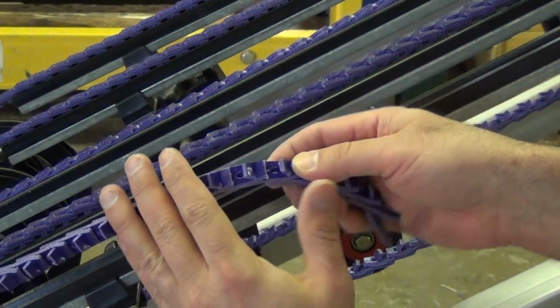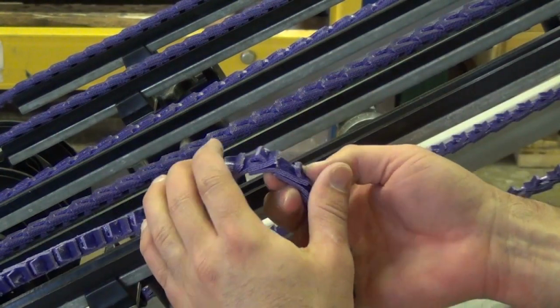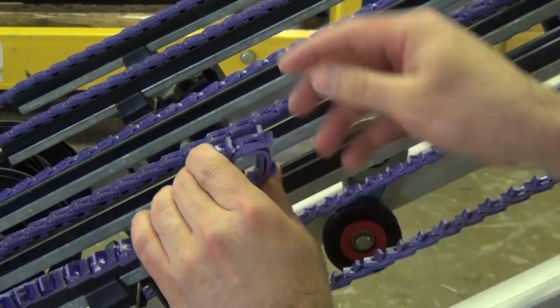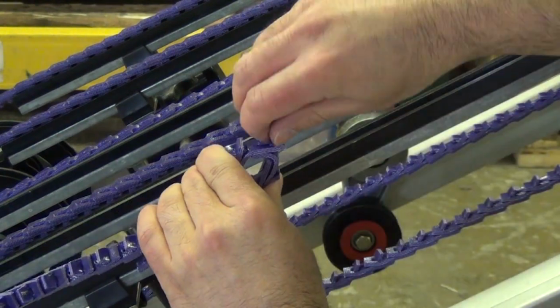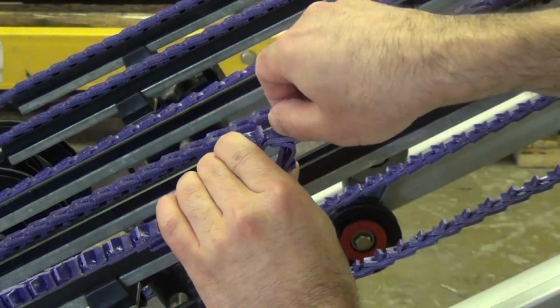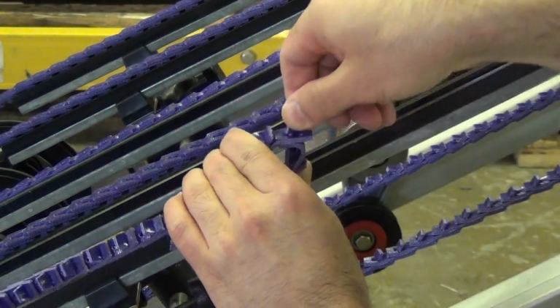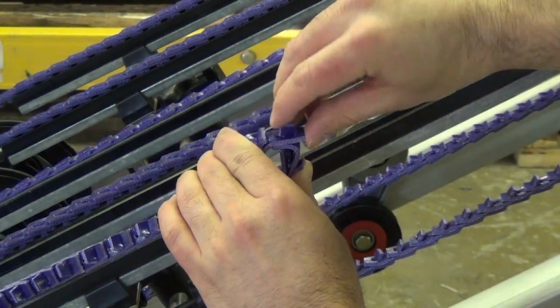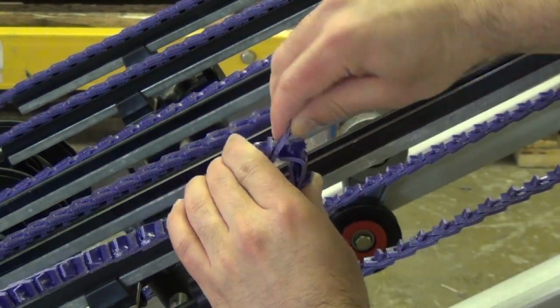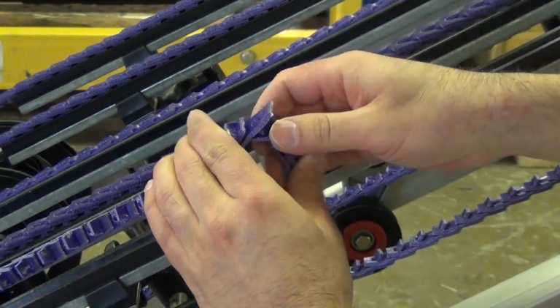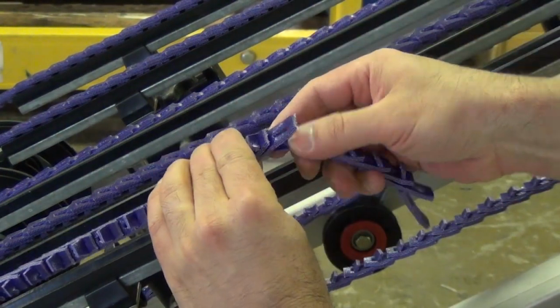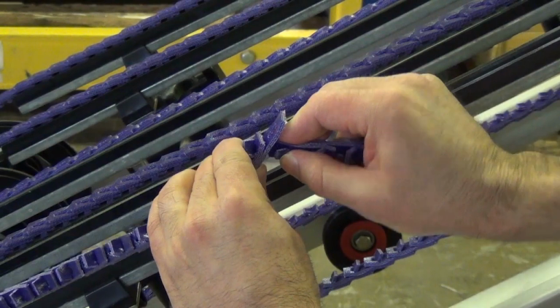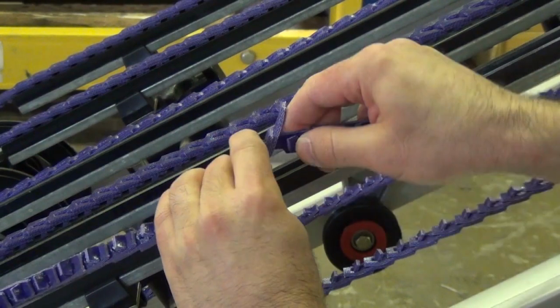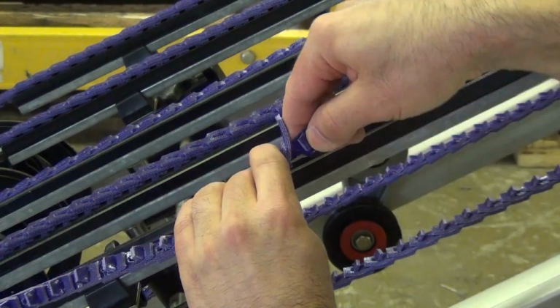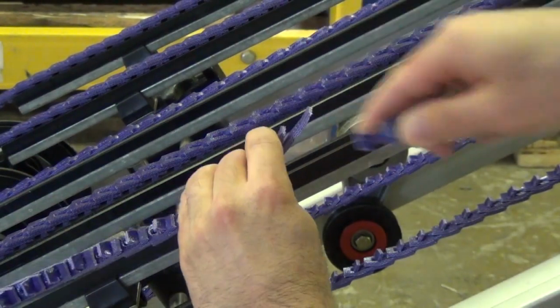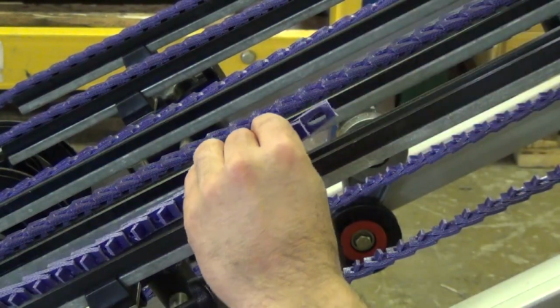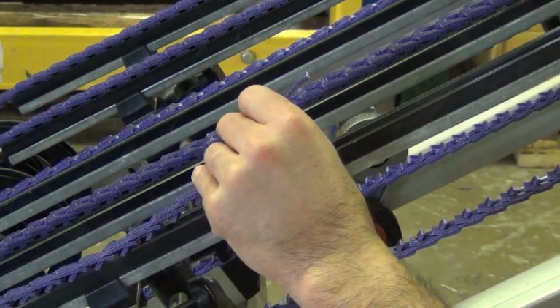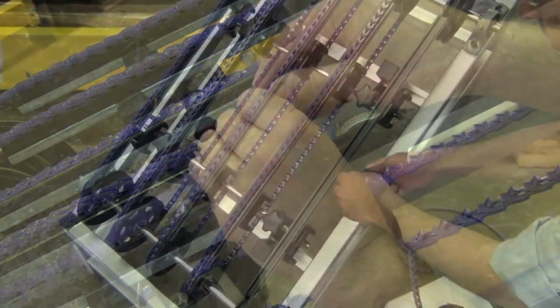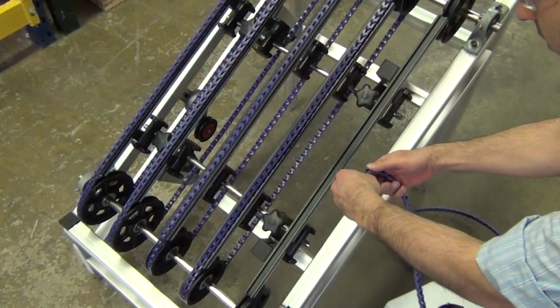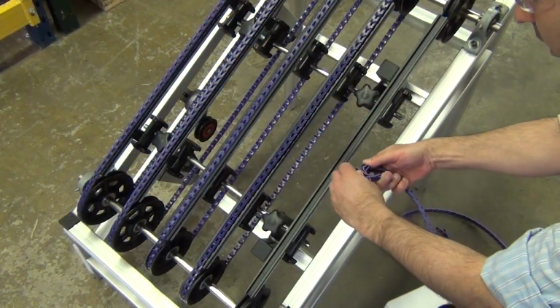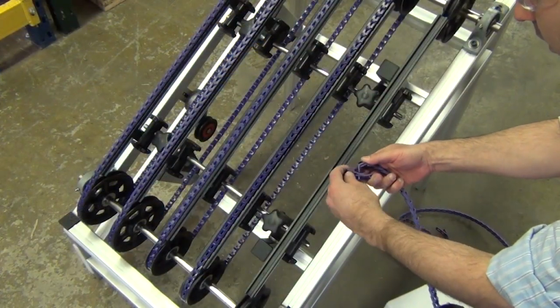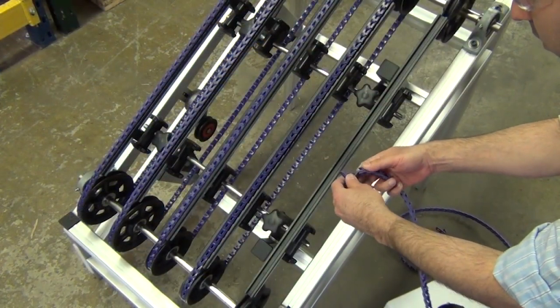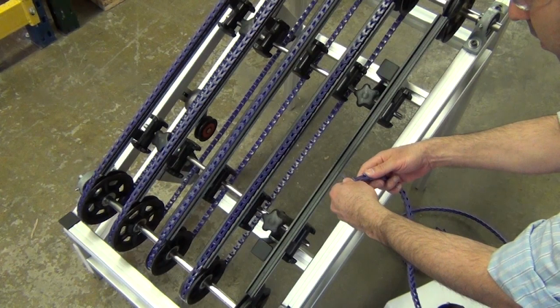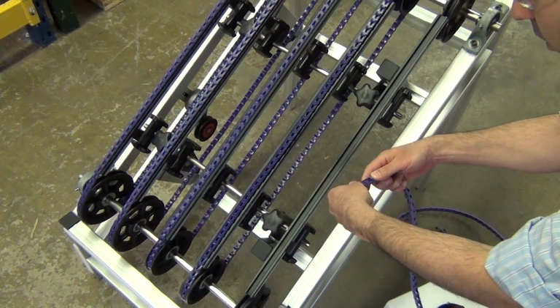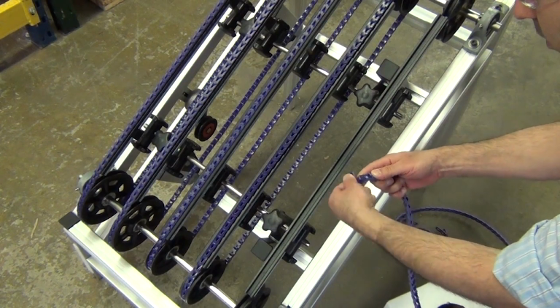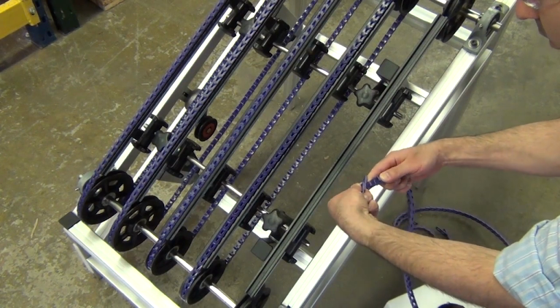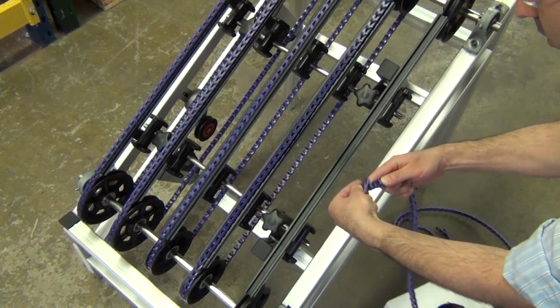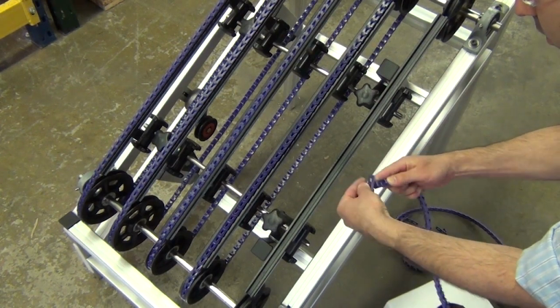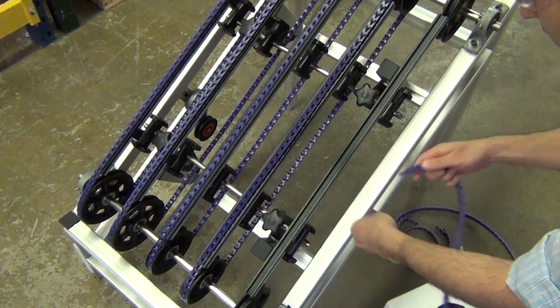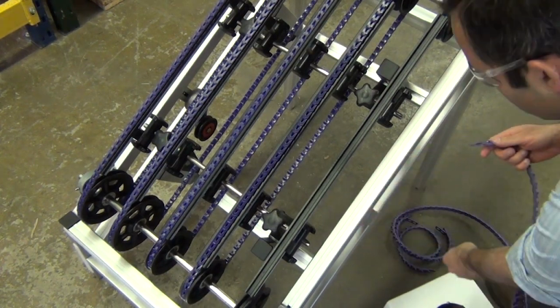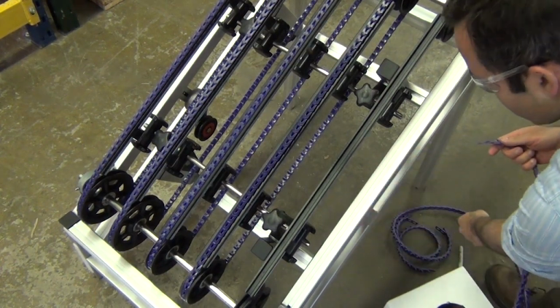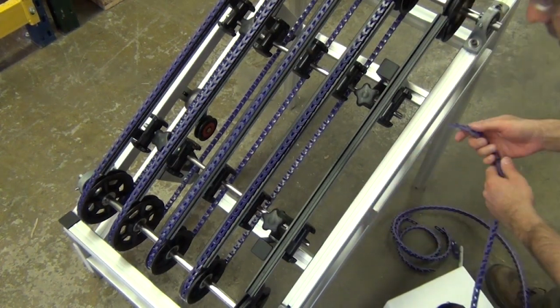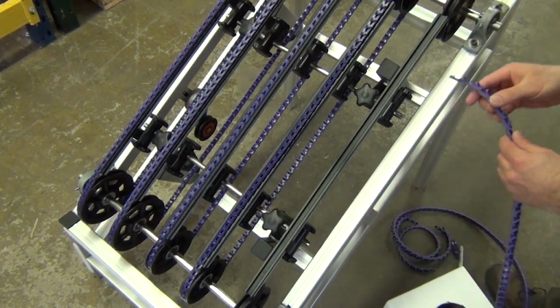Disassemble the belt removing both marked tabs. Remove approximately one to two percent of the belt from the hand tight length to assure proper installation tension.